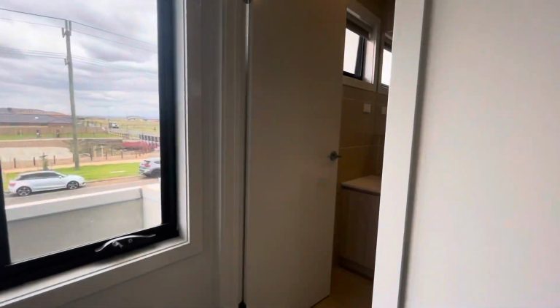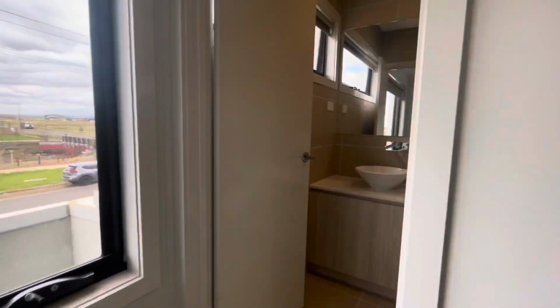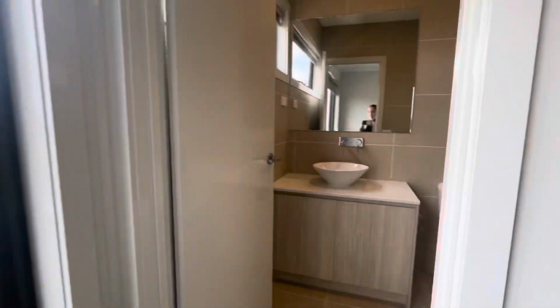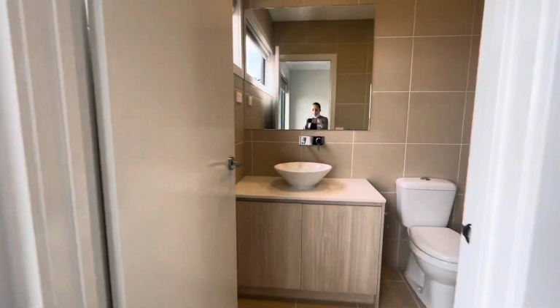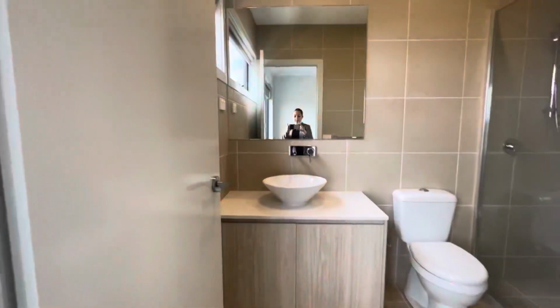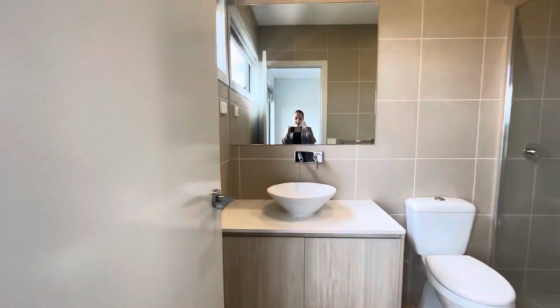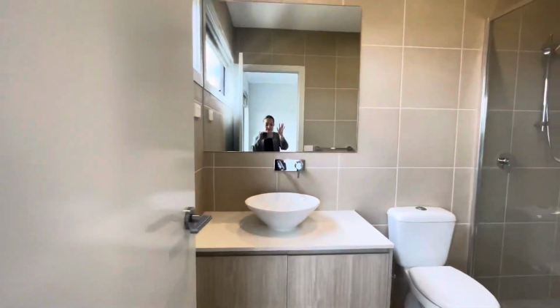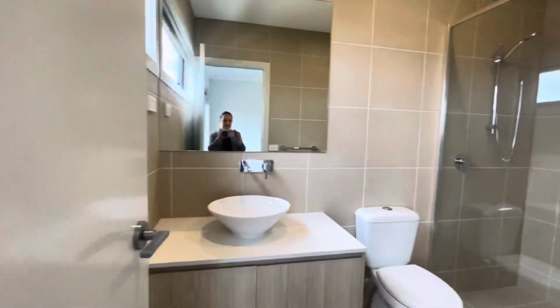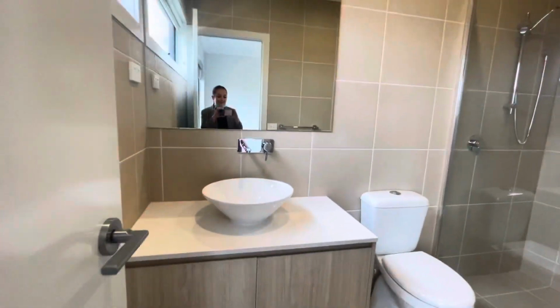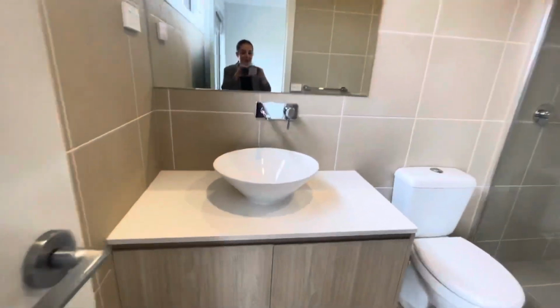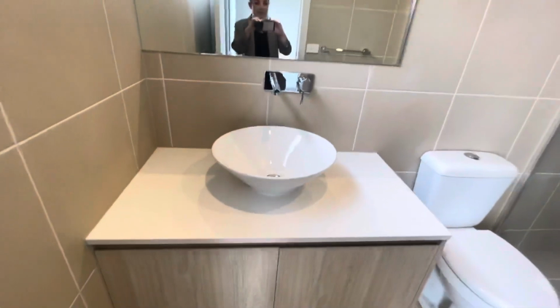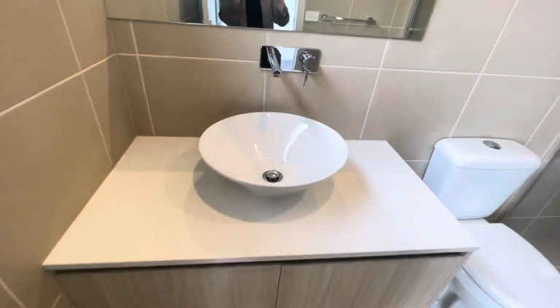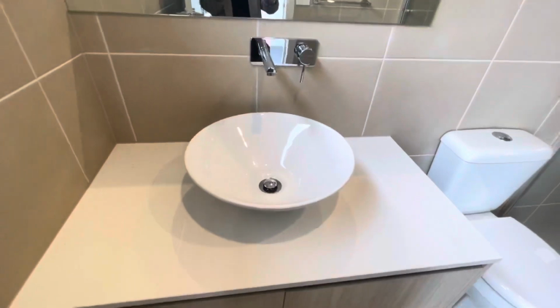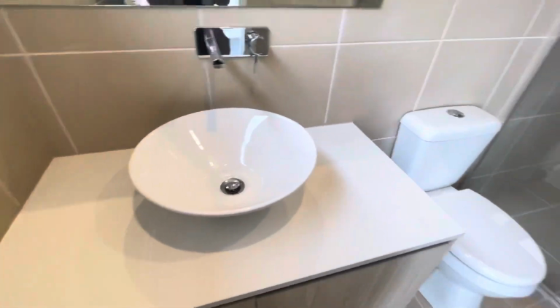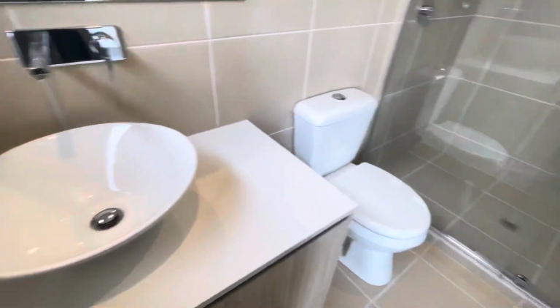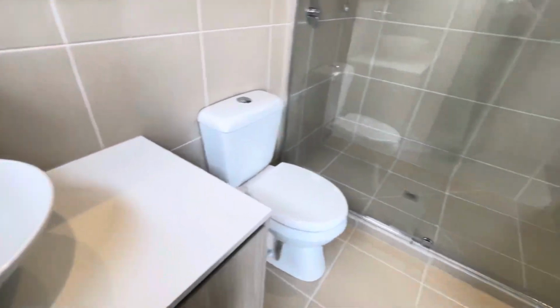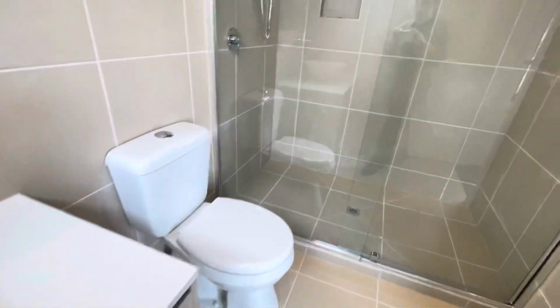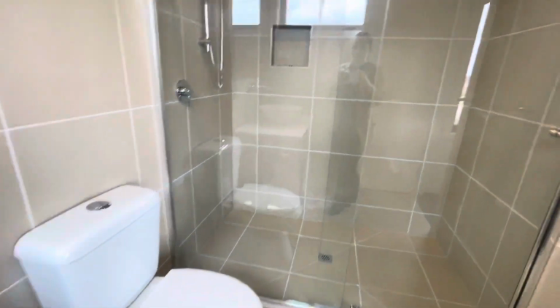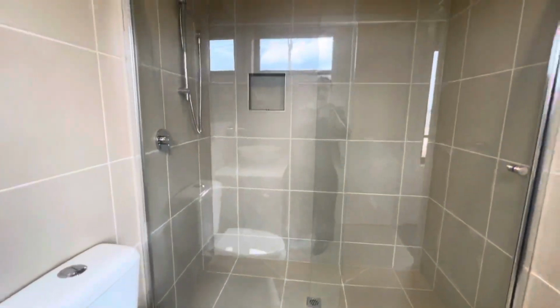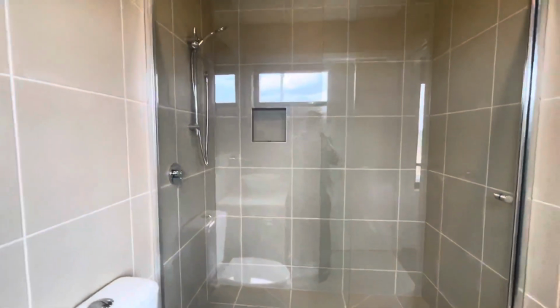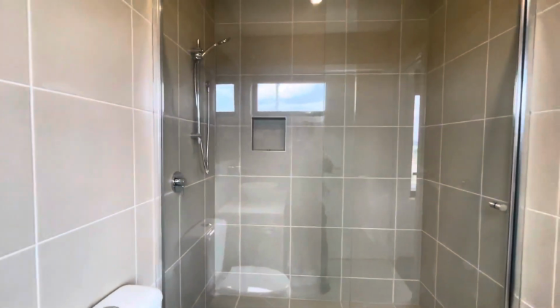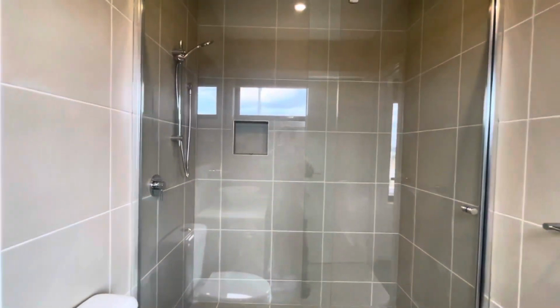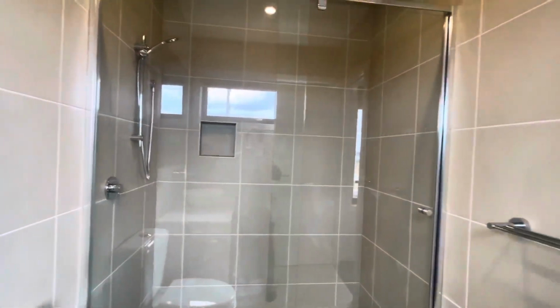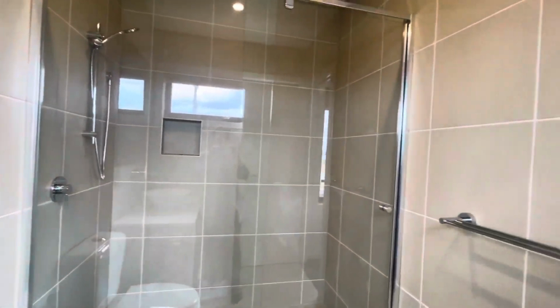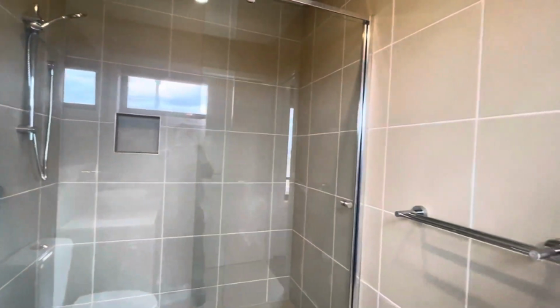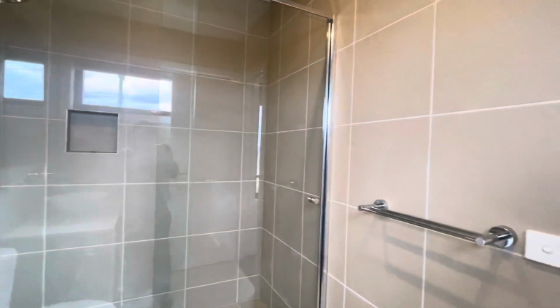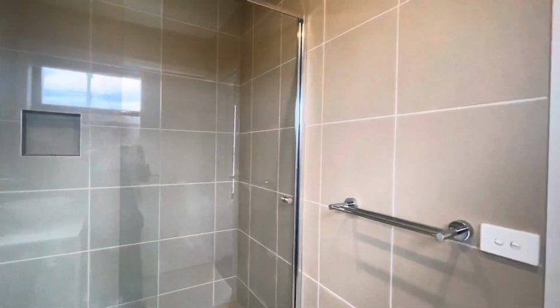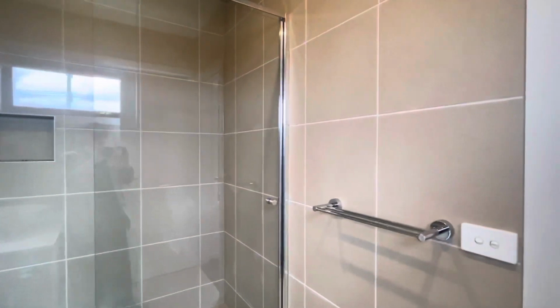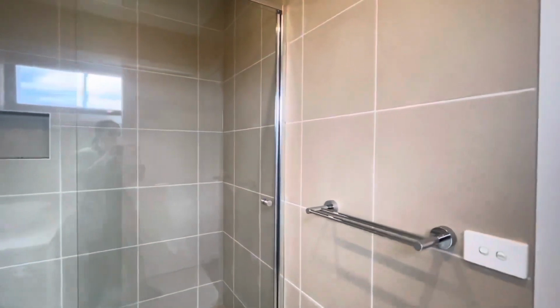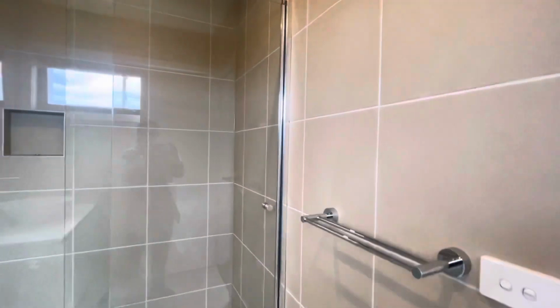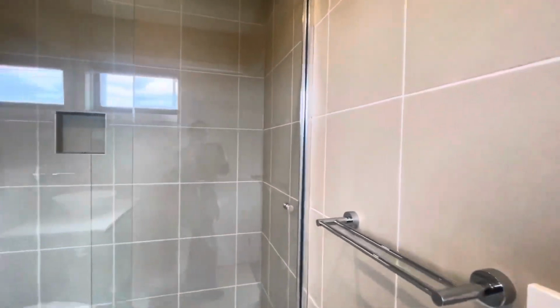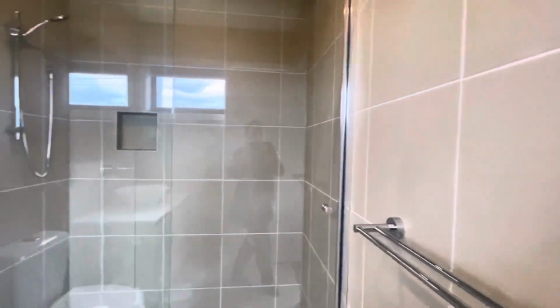And then the stunning ensuite — a beautiful sink and a massive shower. Absolutely stunning.